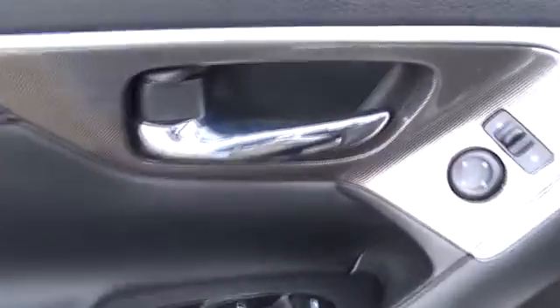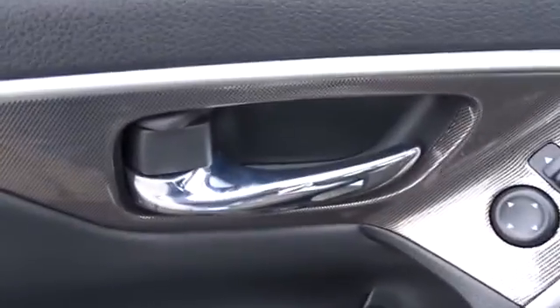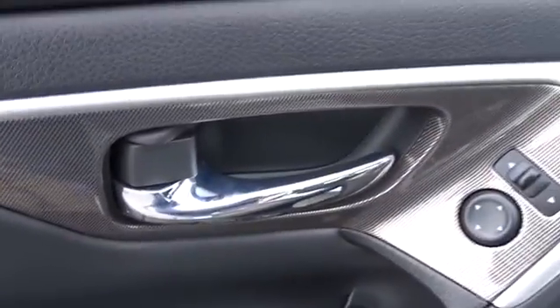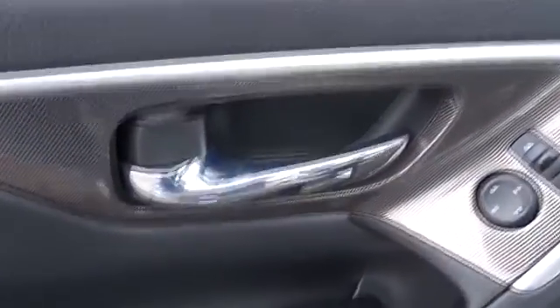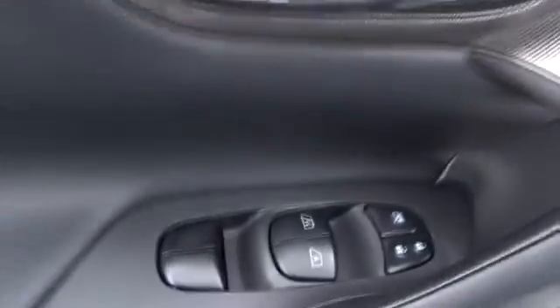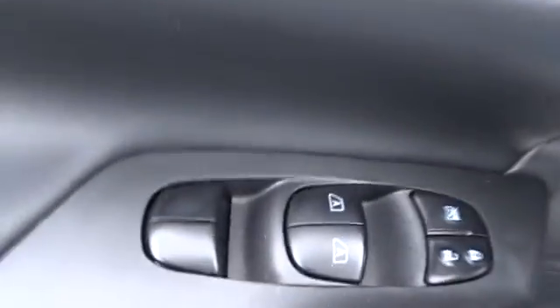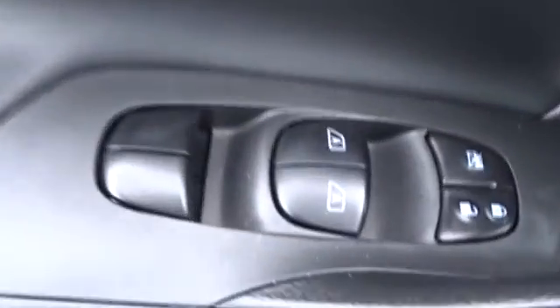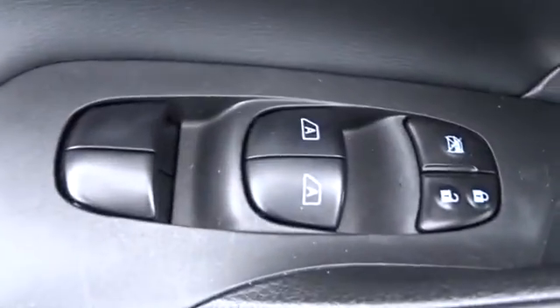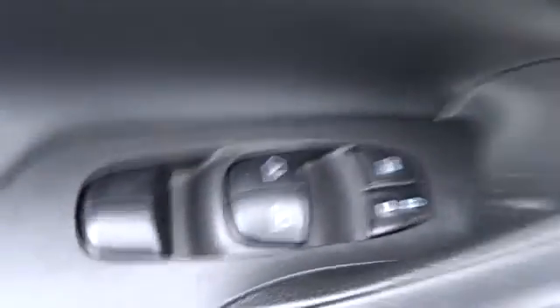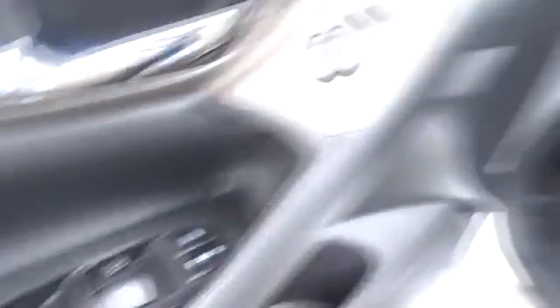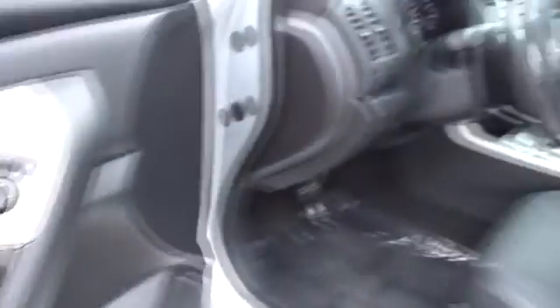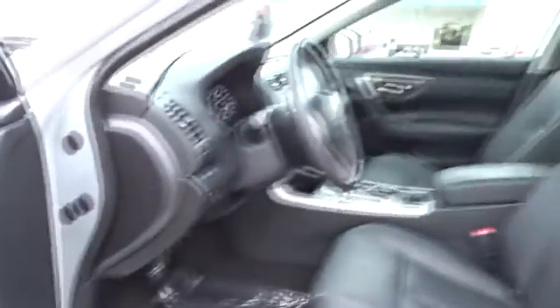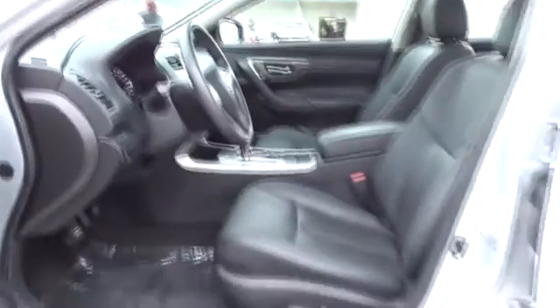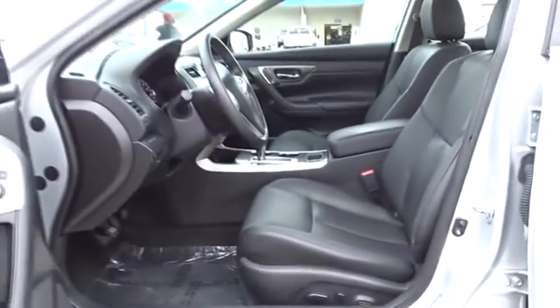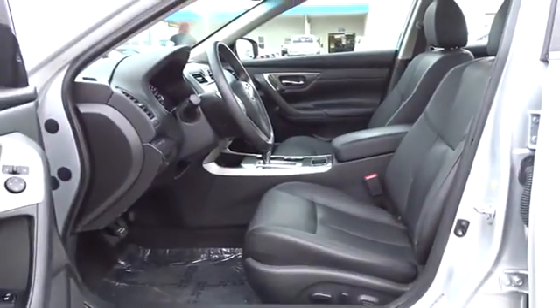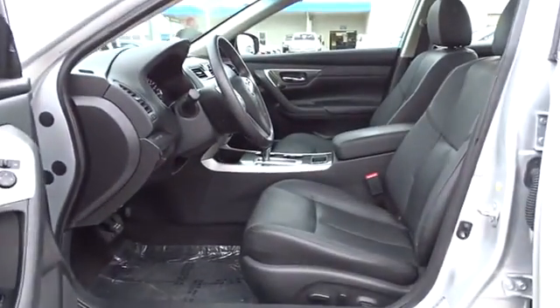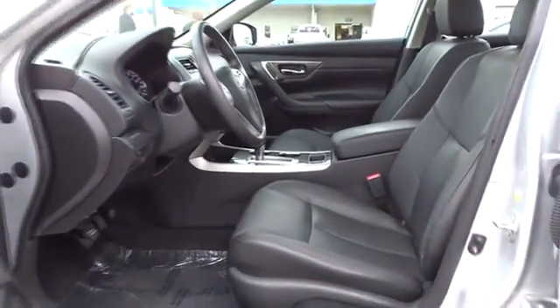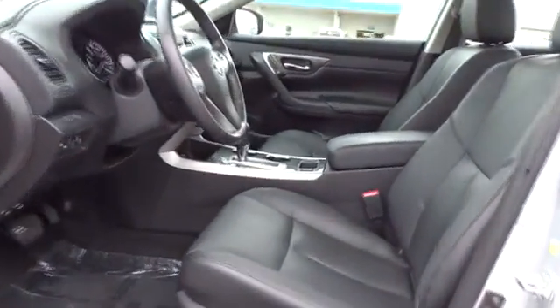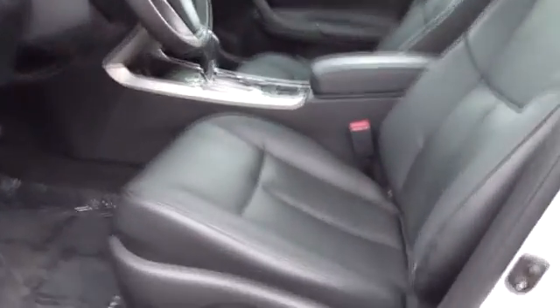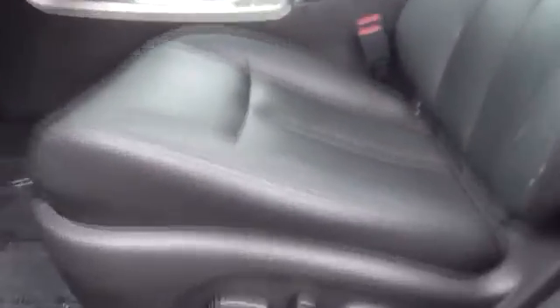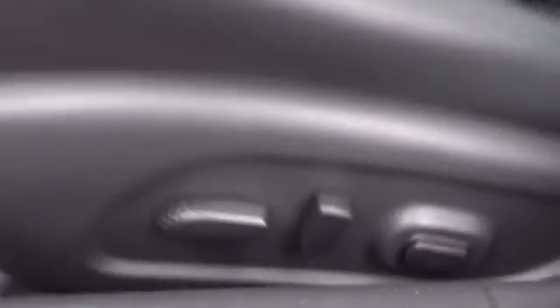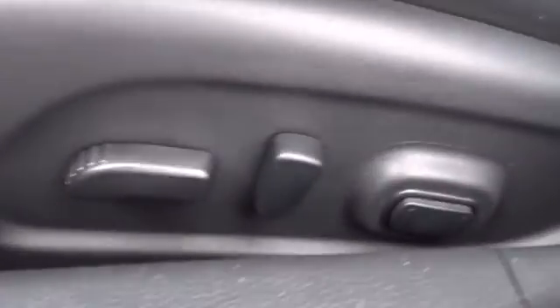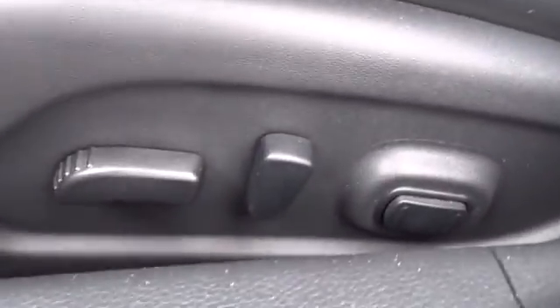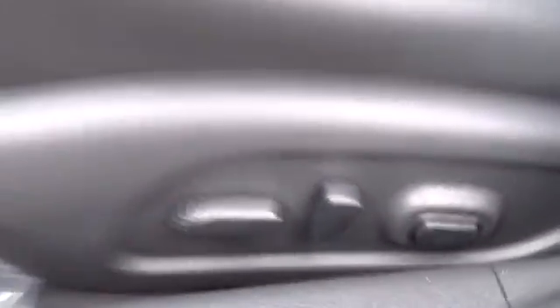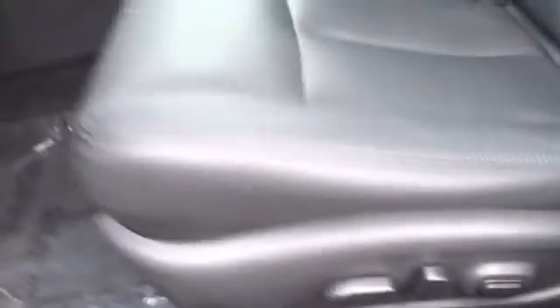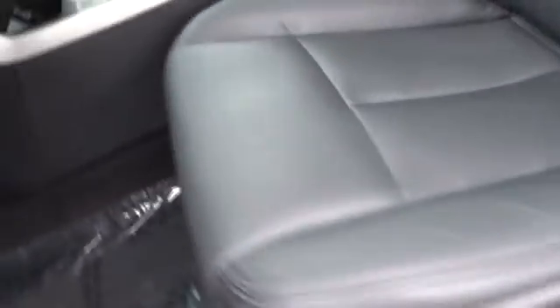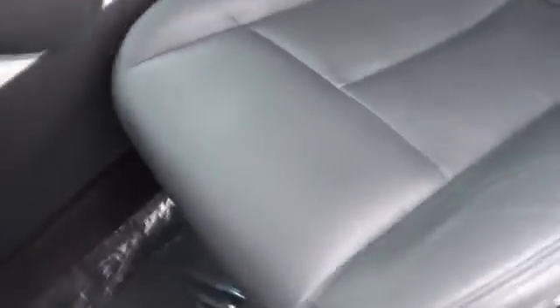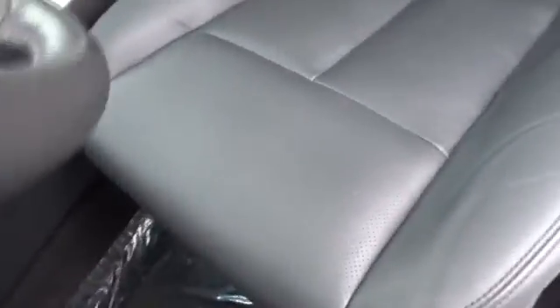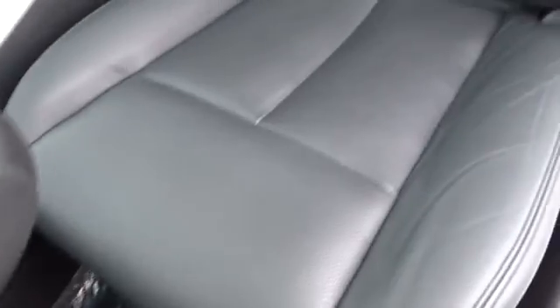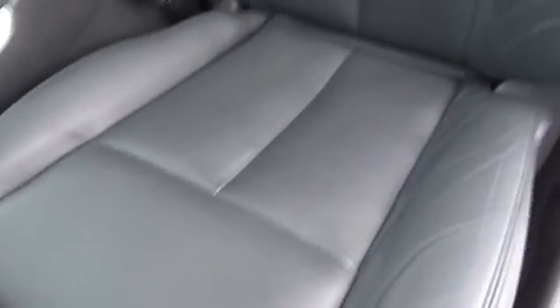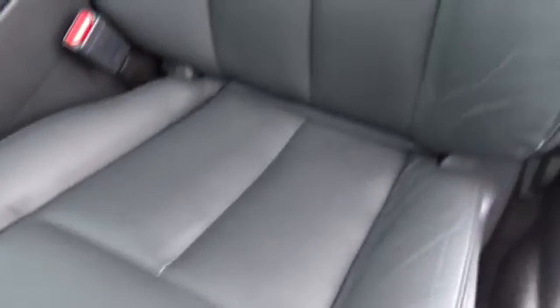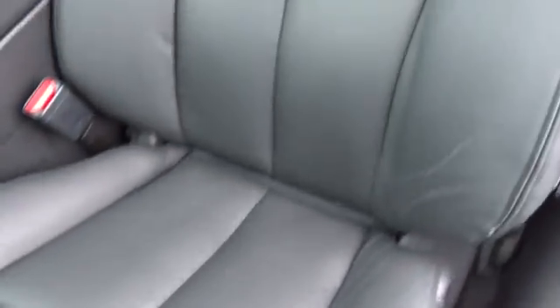Leather-wrapped steering wheel, driver lumbar, power steering, adjustable steering wheel, four-wheel disc brakes, ABS four-wheel, cruise control, aluminum wheels.